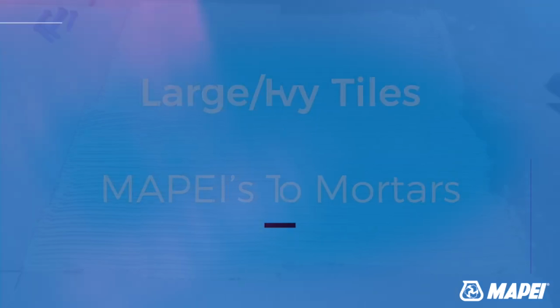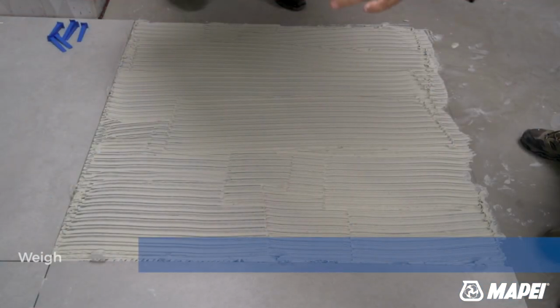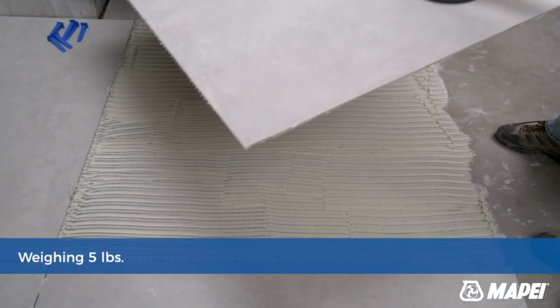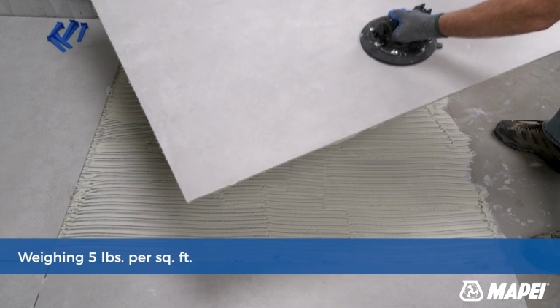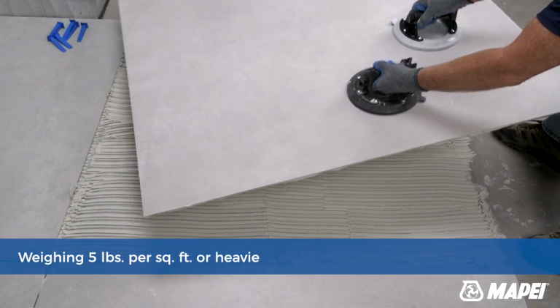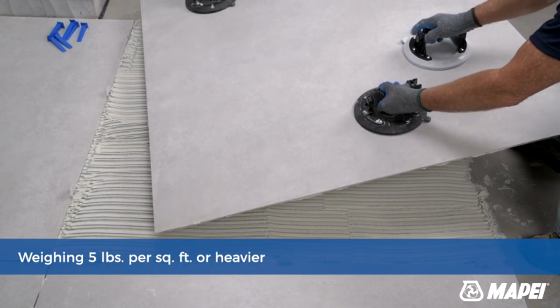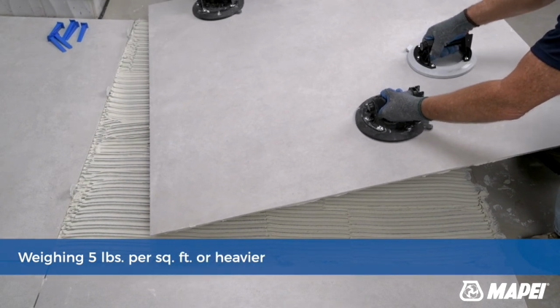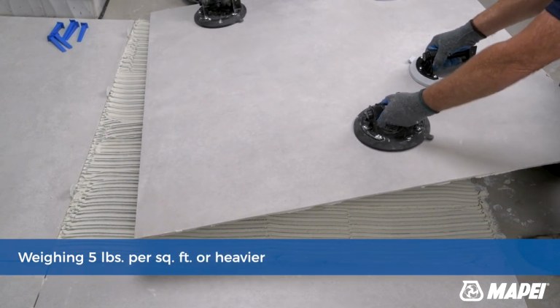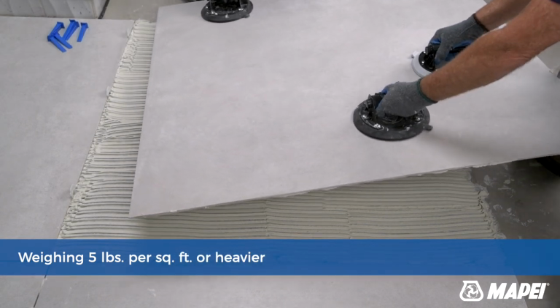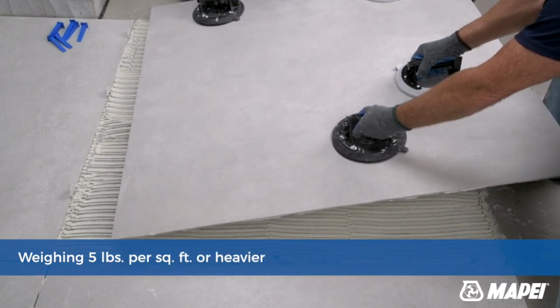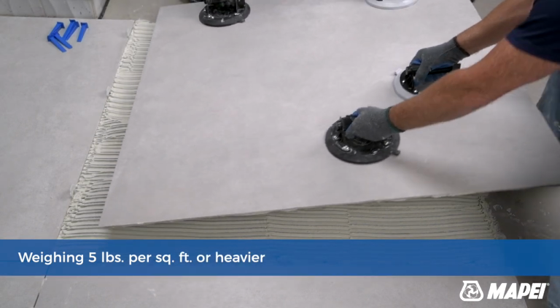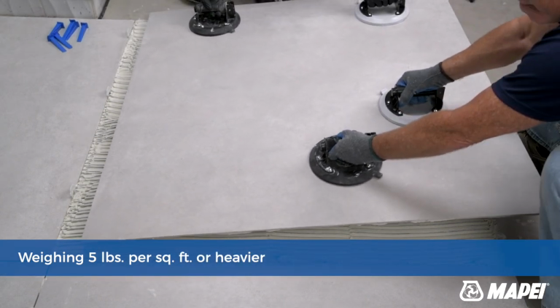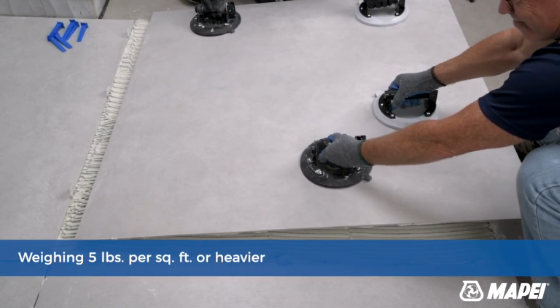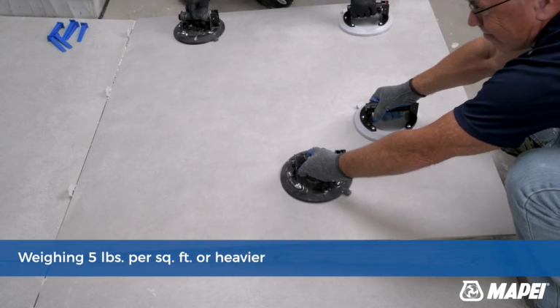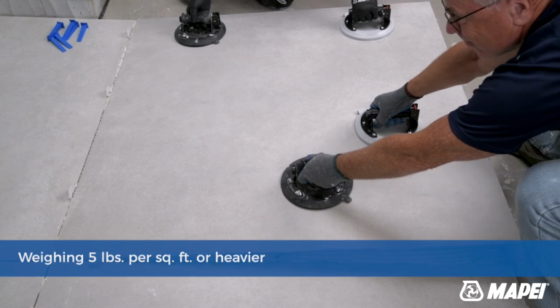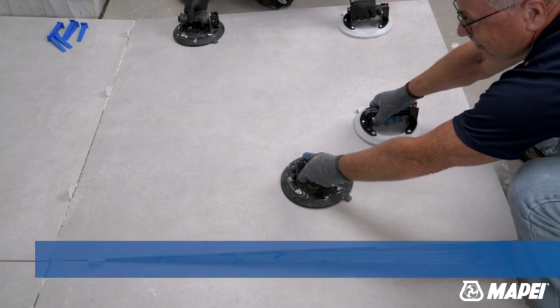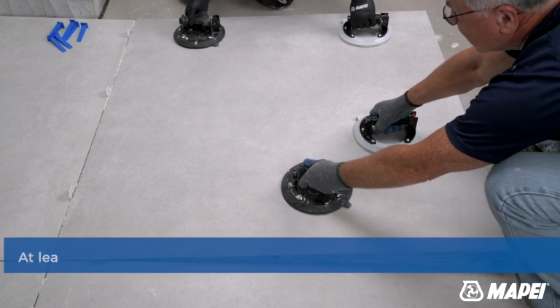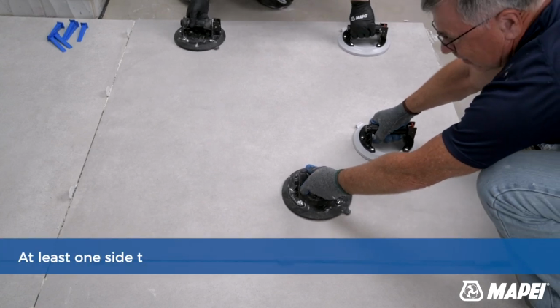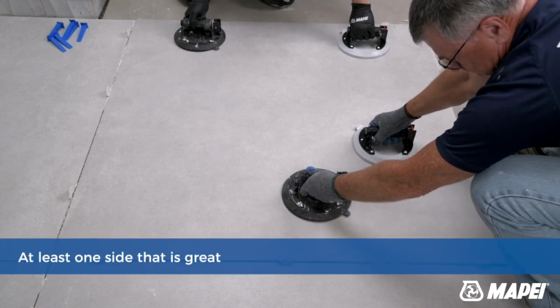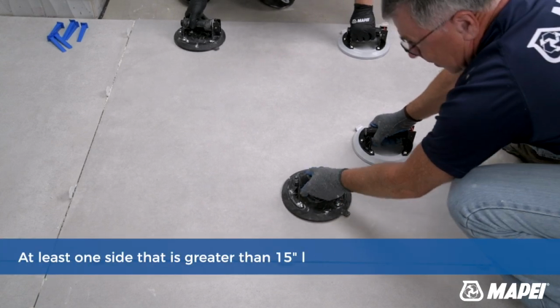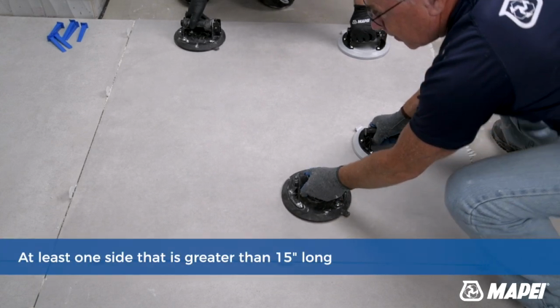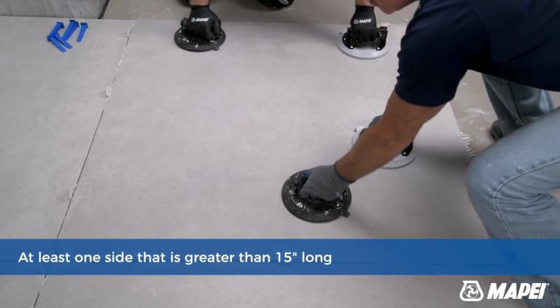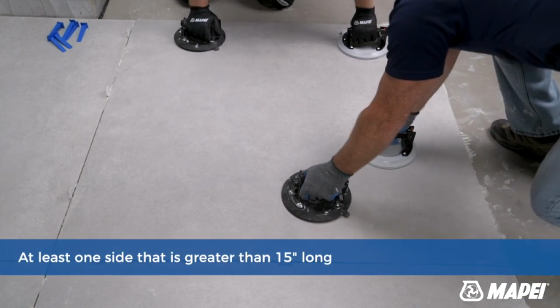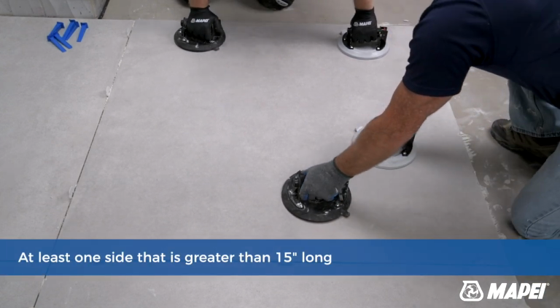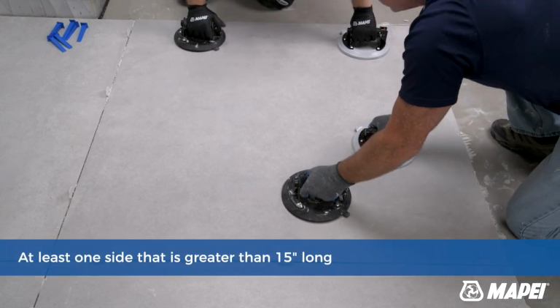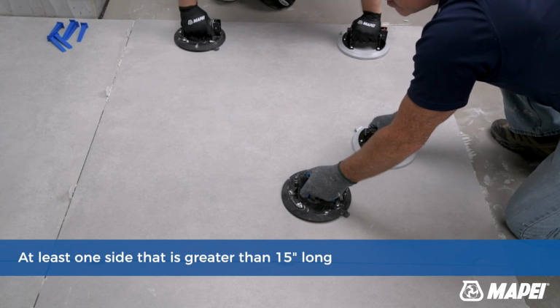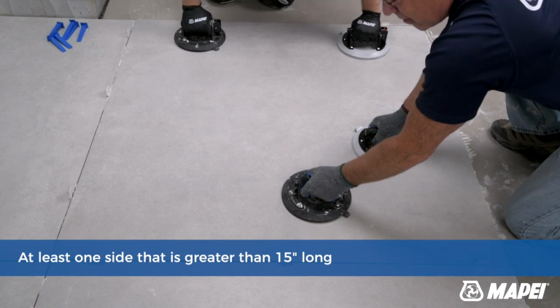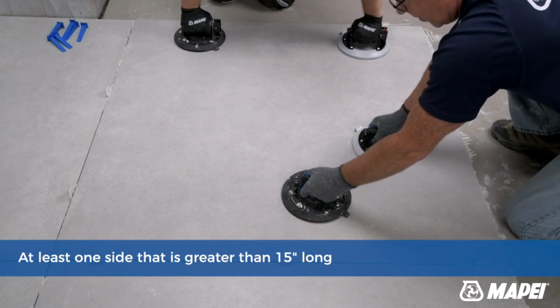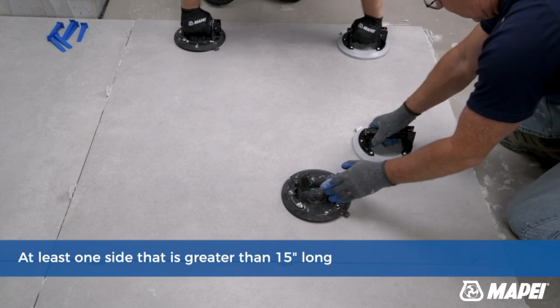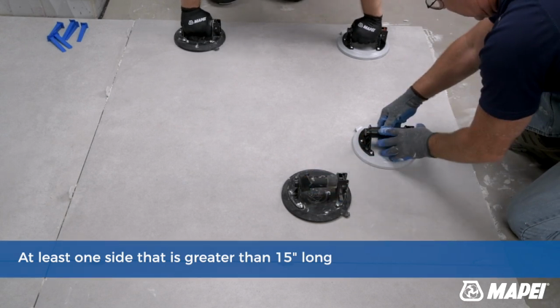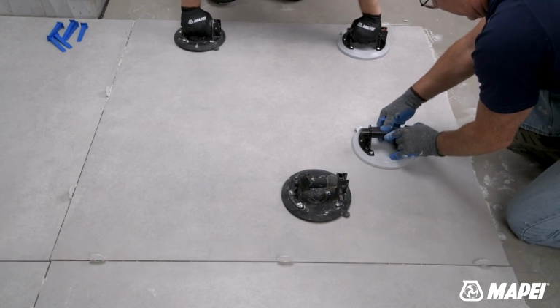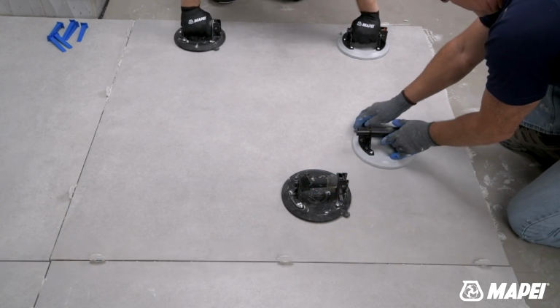A large and heavy tile is defined as weighing 5 pounds per square foot or heavier, or as having at least one side that is greater than 15 inches long. These tiles are becoming the norm and they present unique challenges for installers.